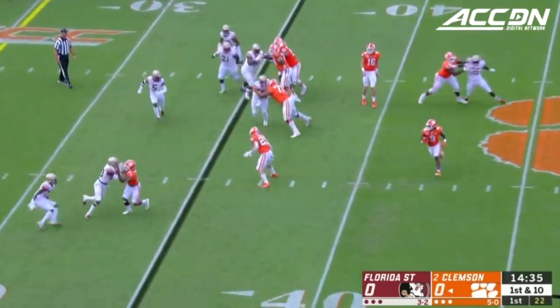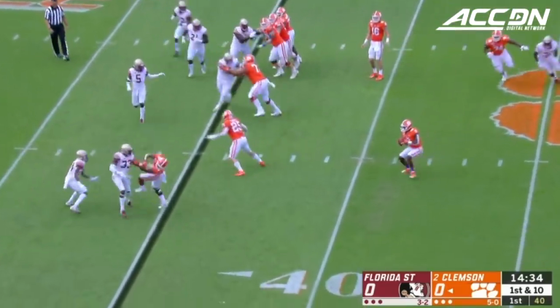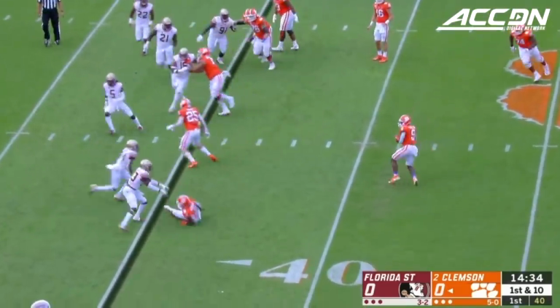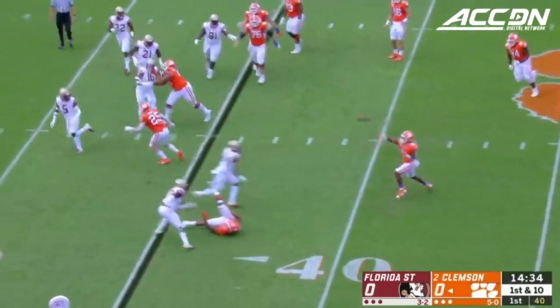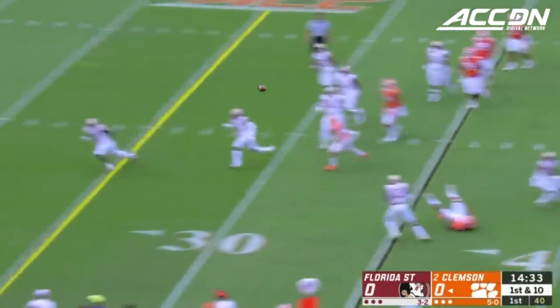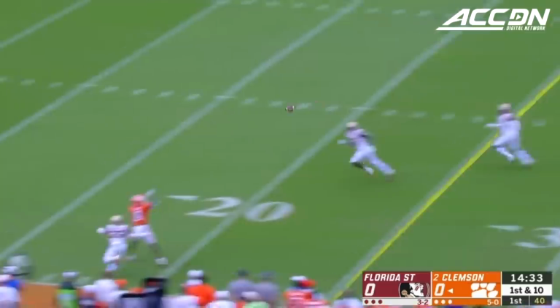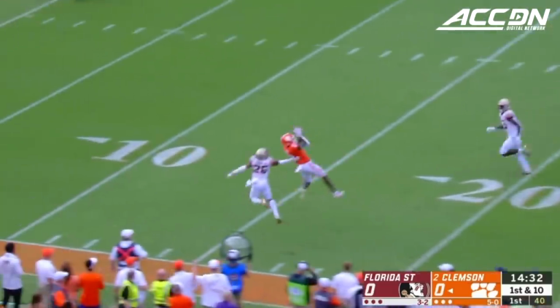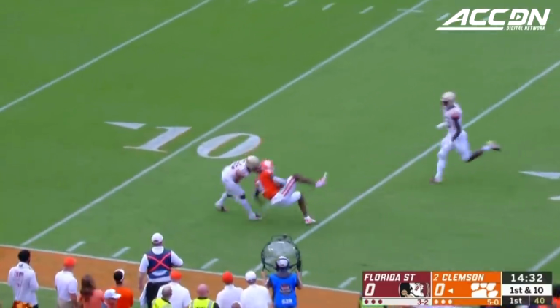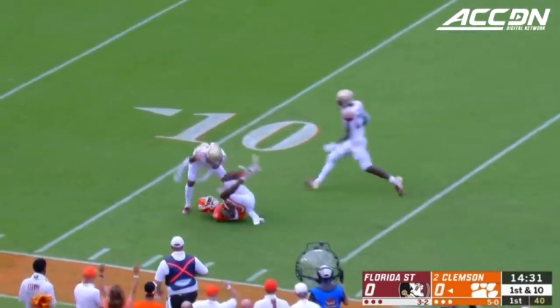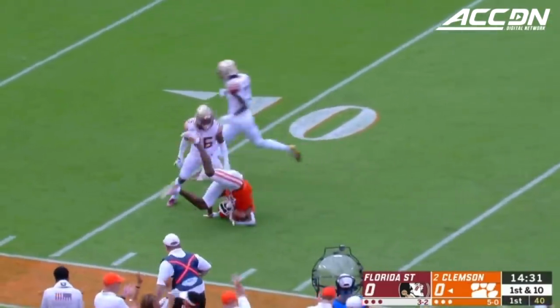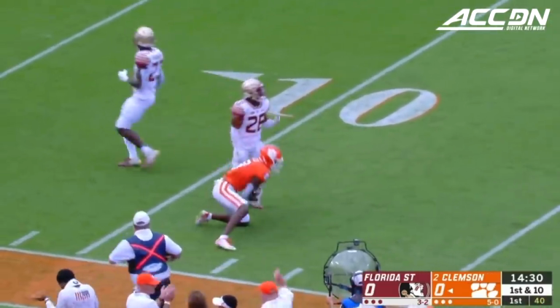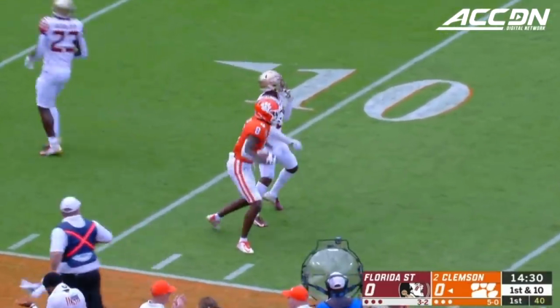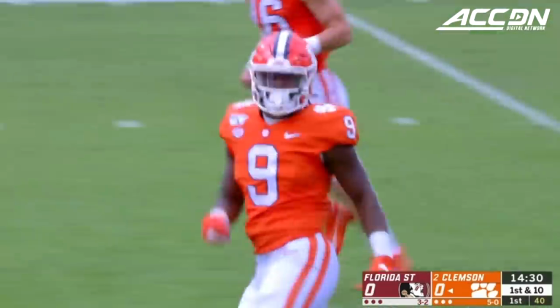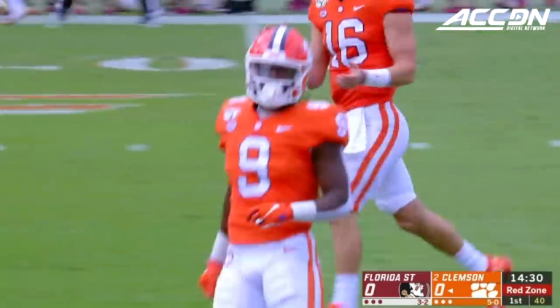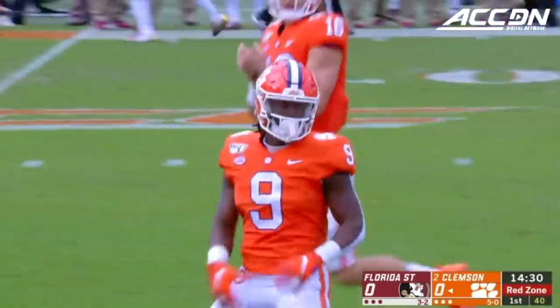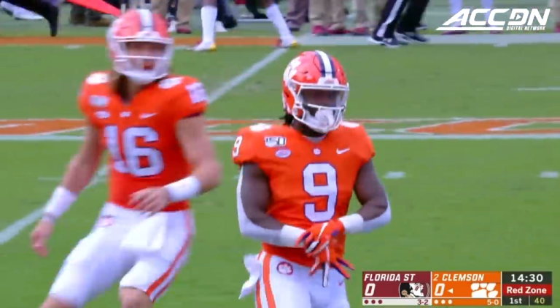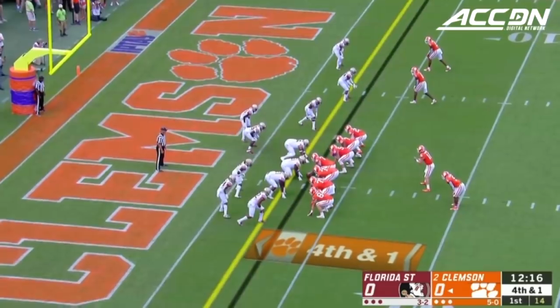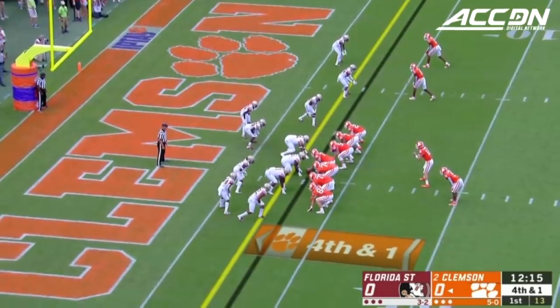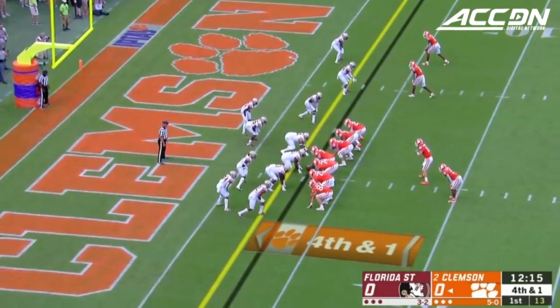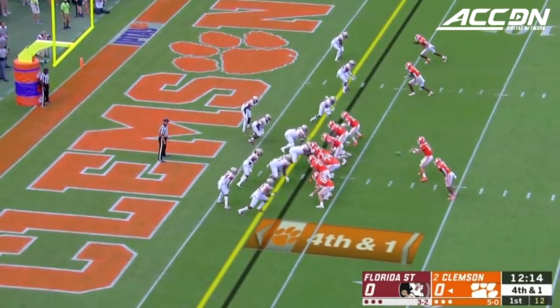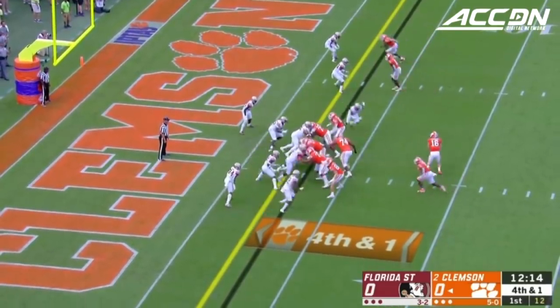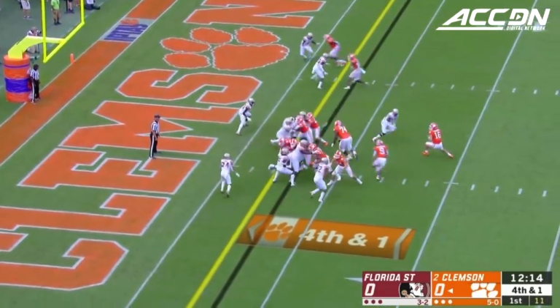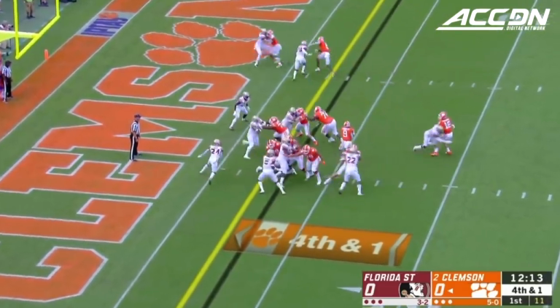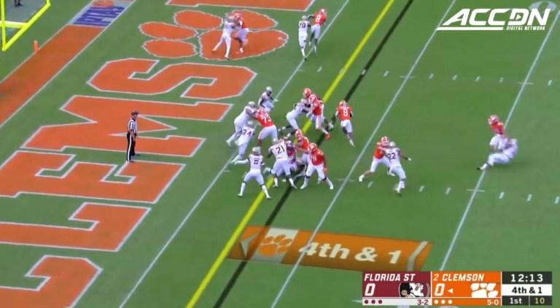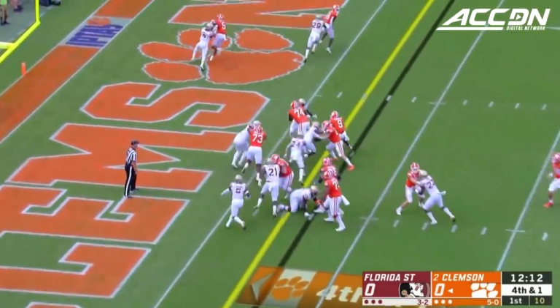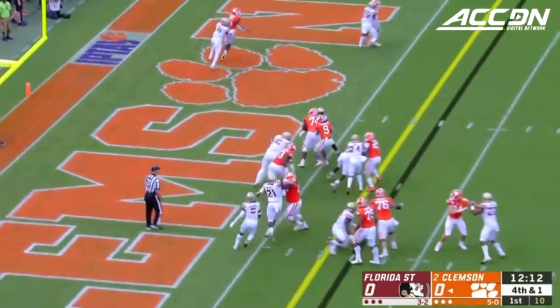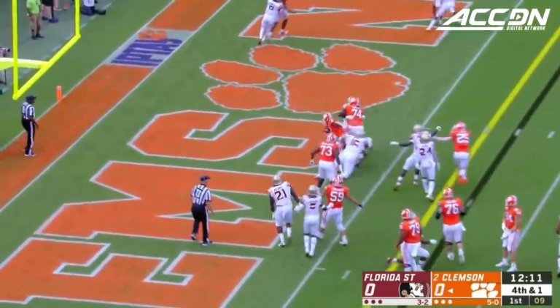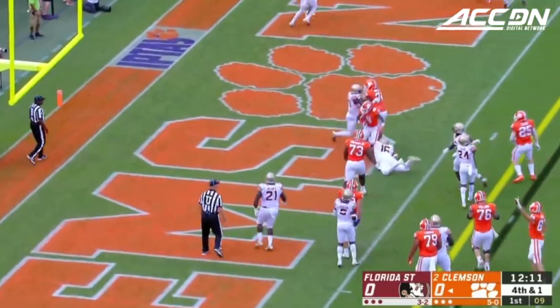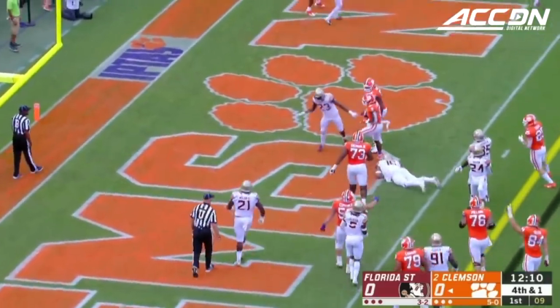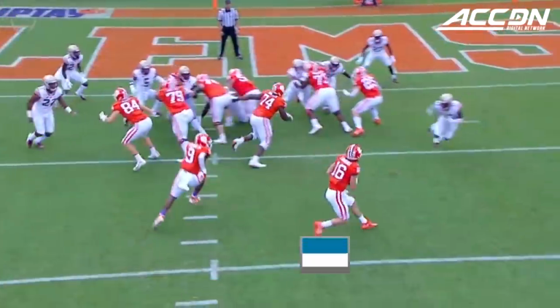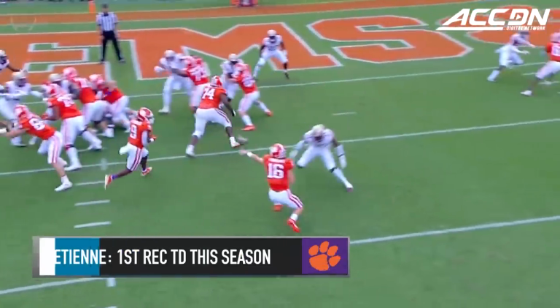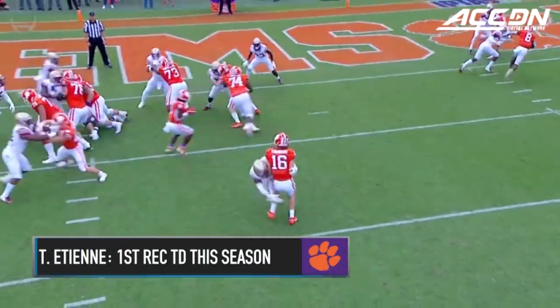Pitch to Travis Etienne, he's gonna throw the football. Etienne goes up the field with Justin Ross. Fourth and one — Lawrence will pitch to Etienne, he's gonna get there. Standing up for the touchdown.